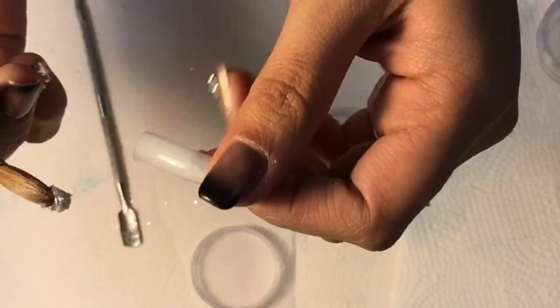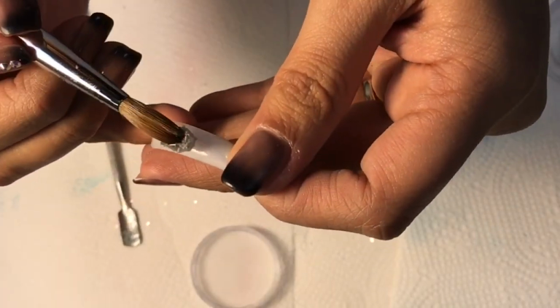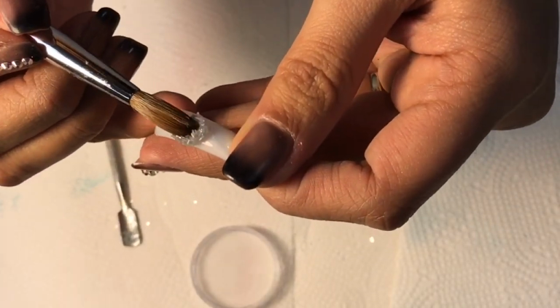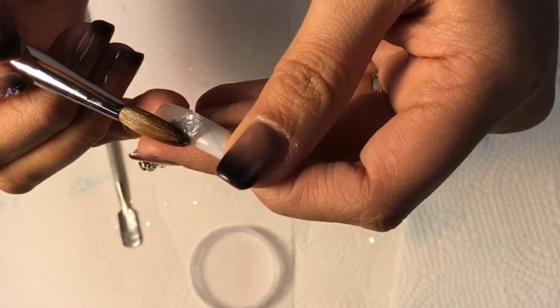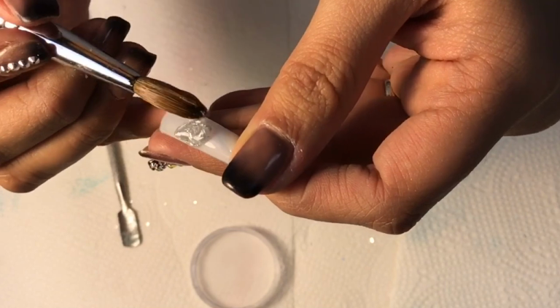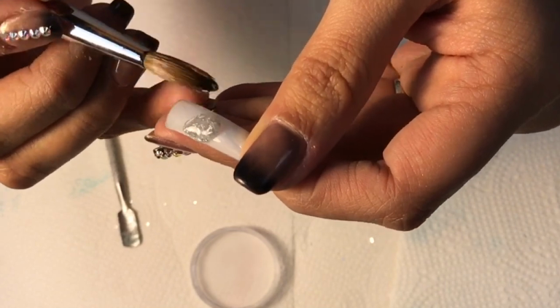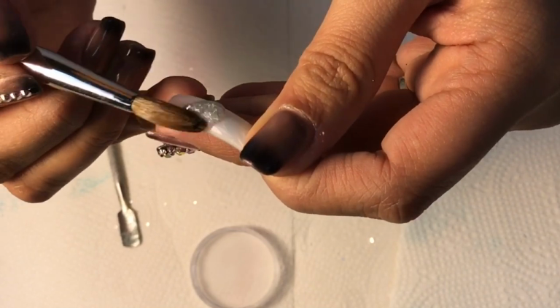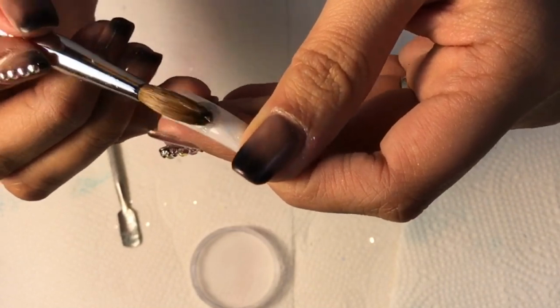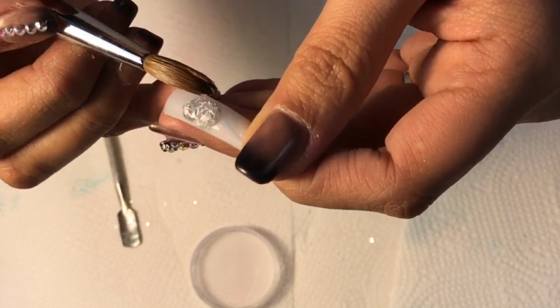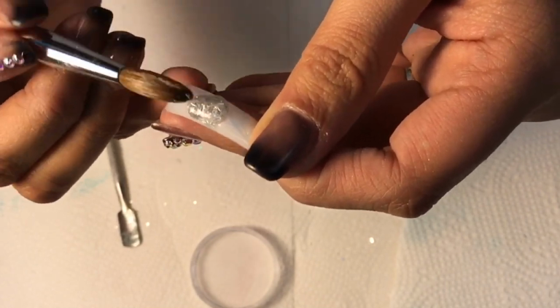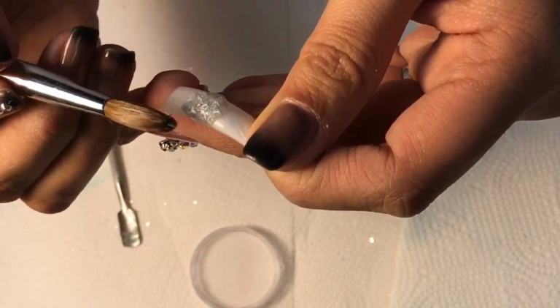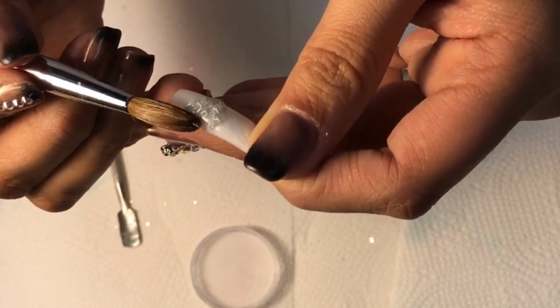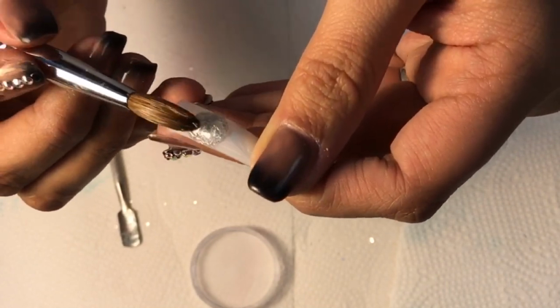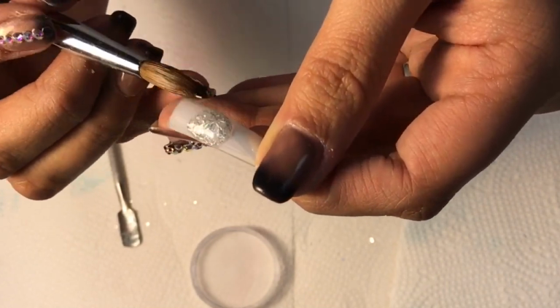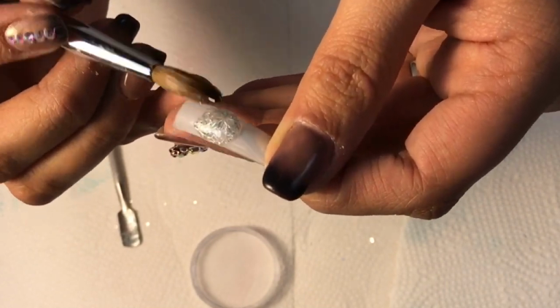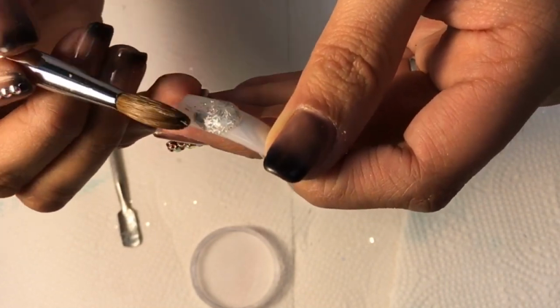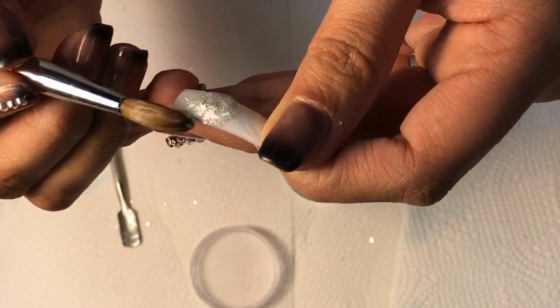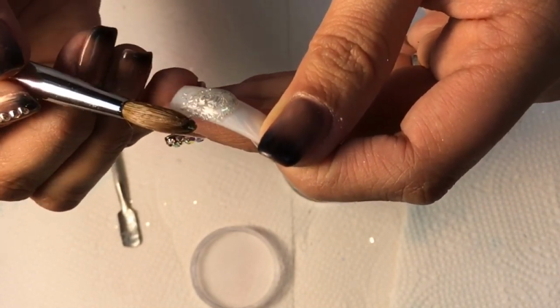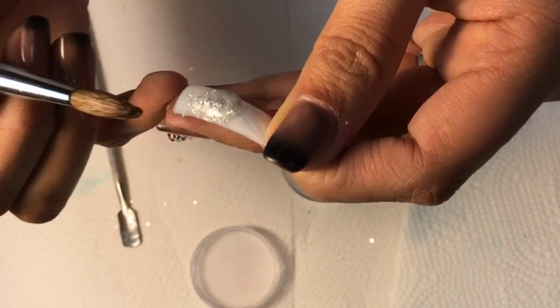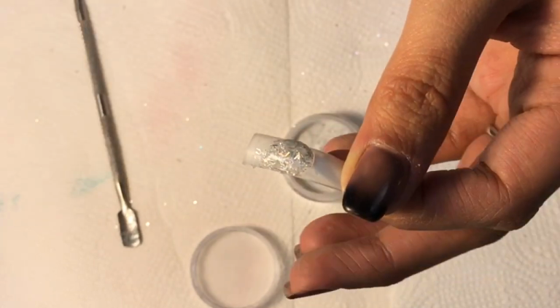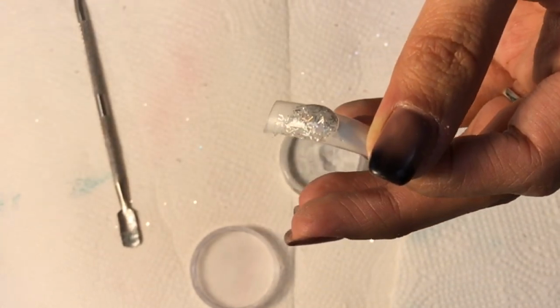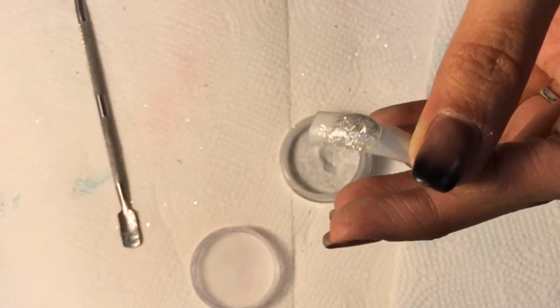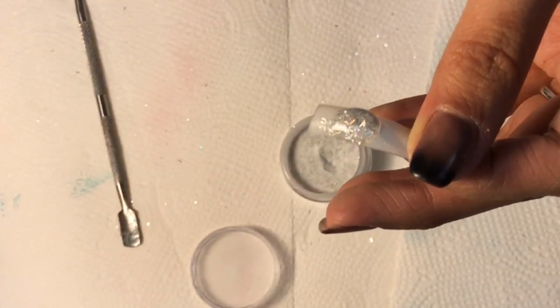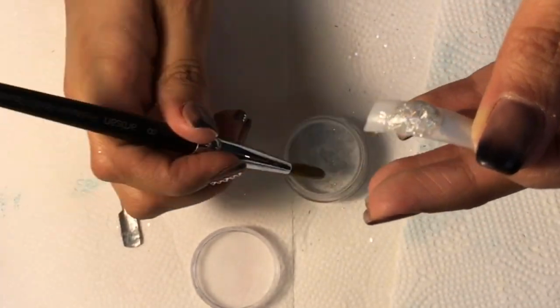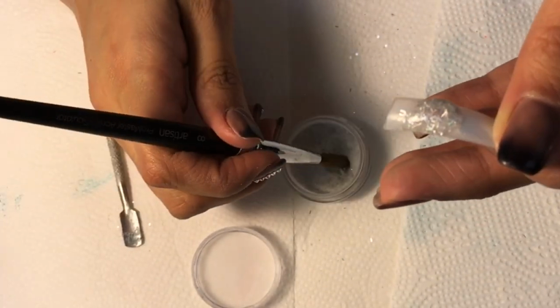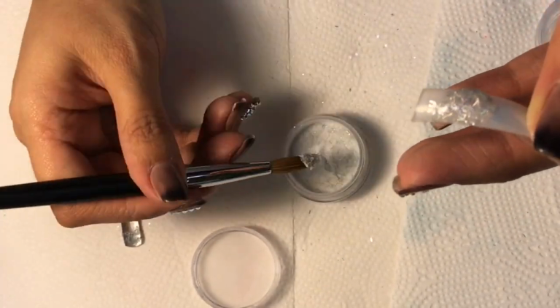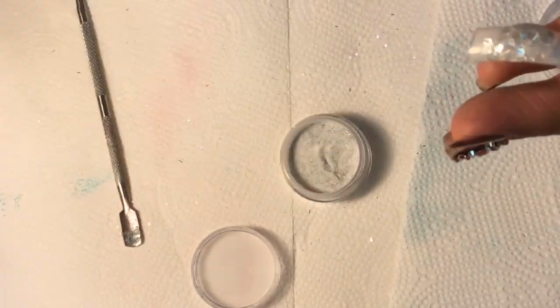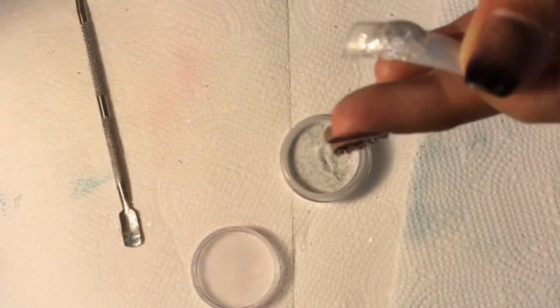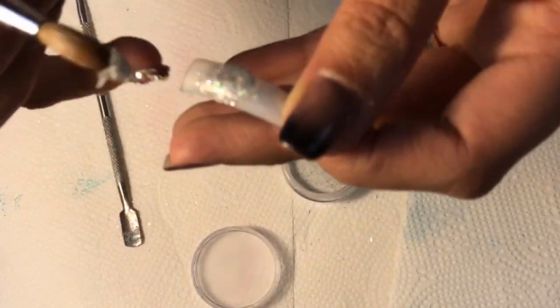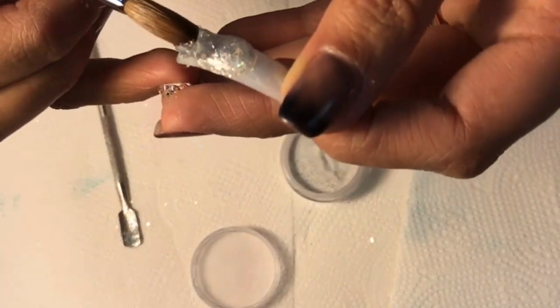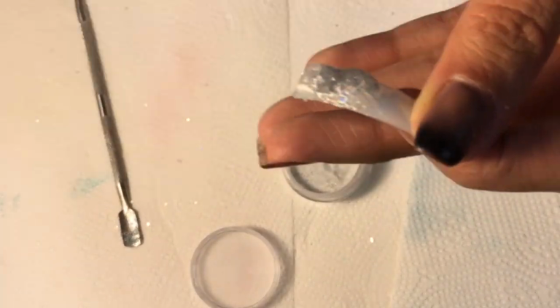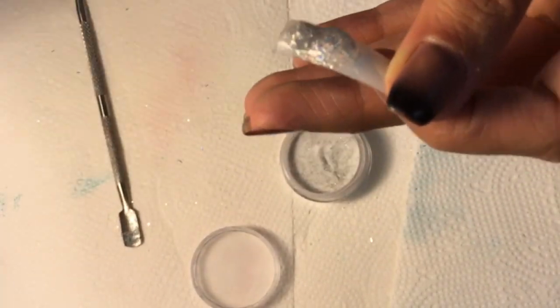If you have more glitter than acrylic, it will come out thick and dry — it will be extremely hard to work with. If you have too little glitter, it will be sheer and could be applied on top of a solid color instead.